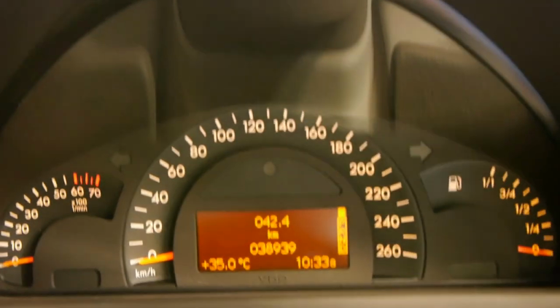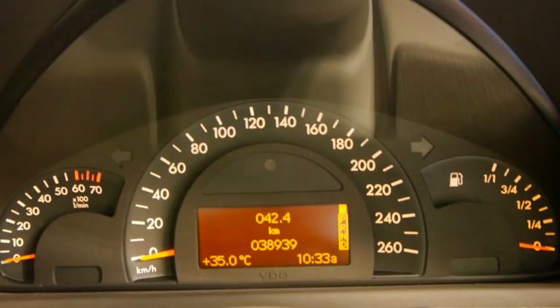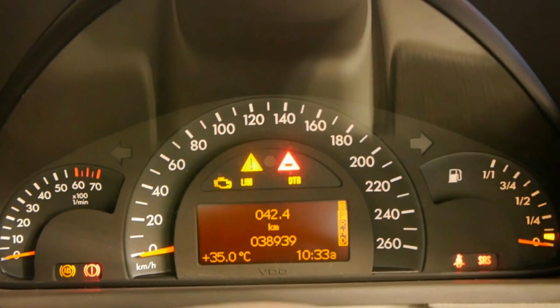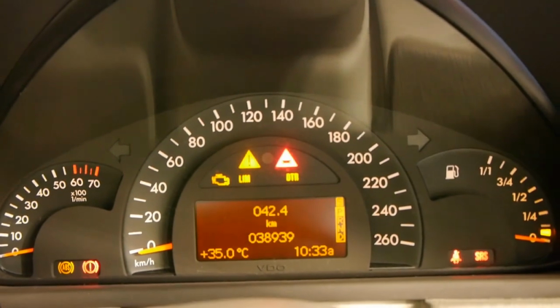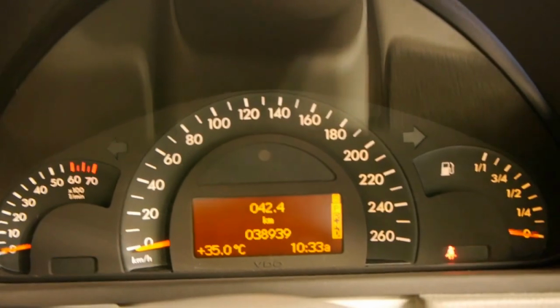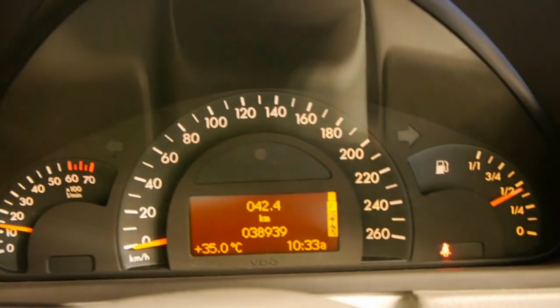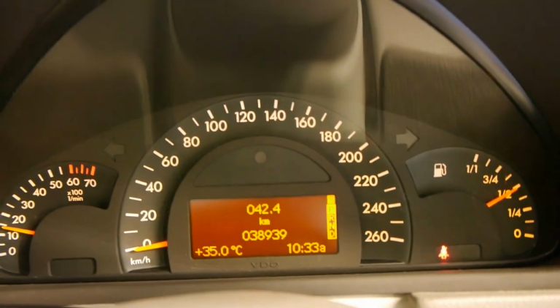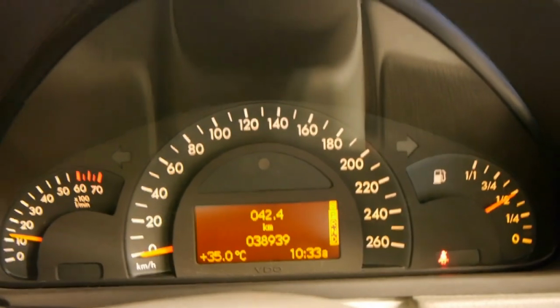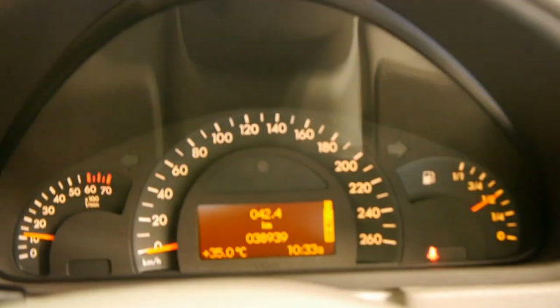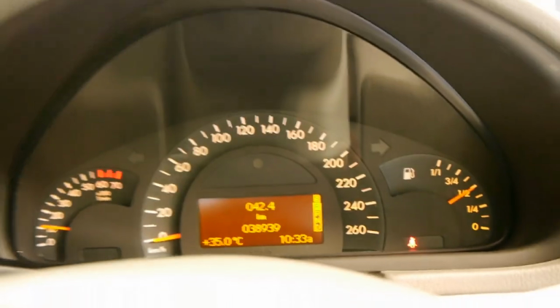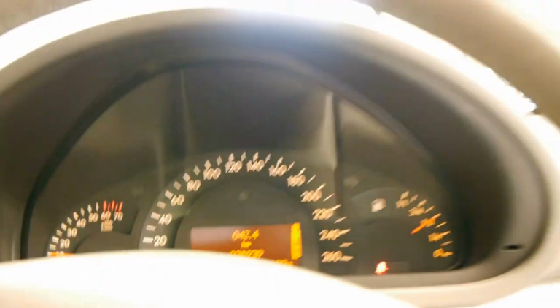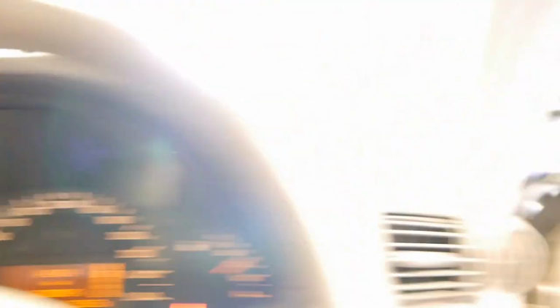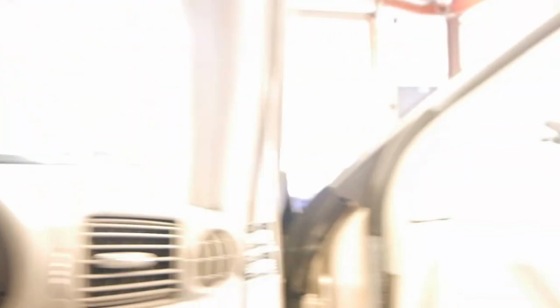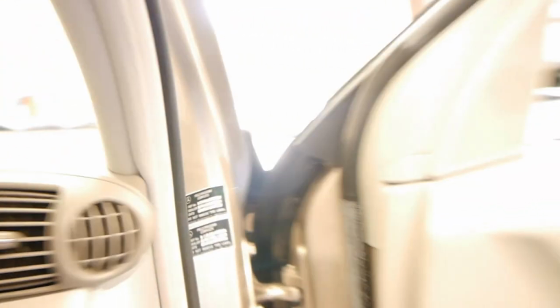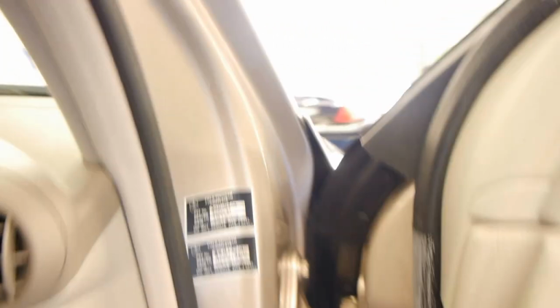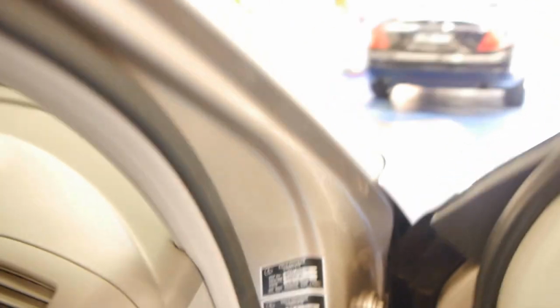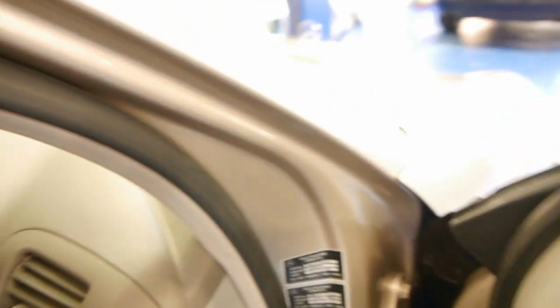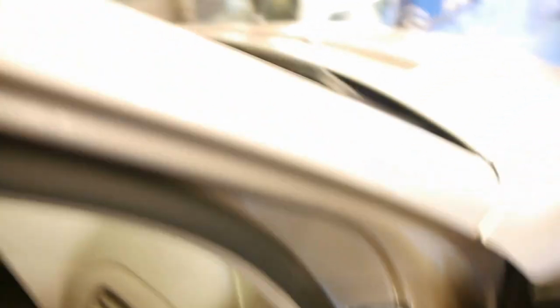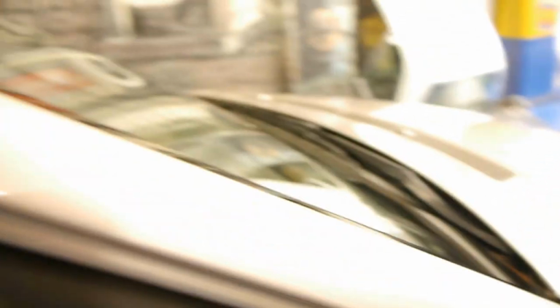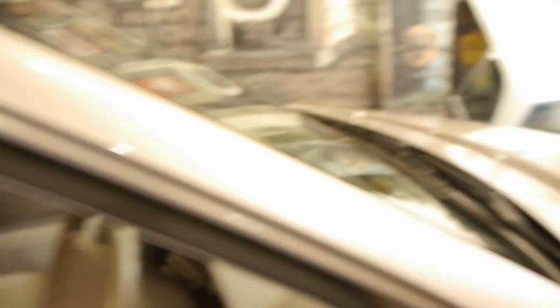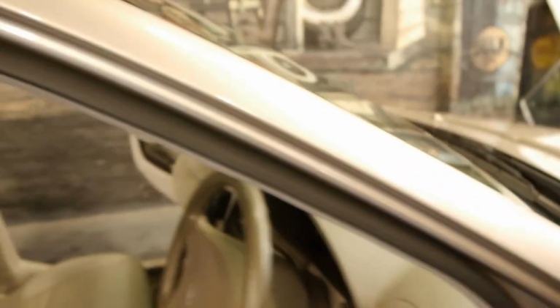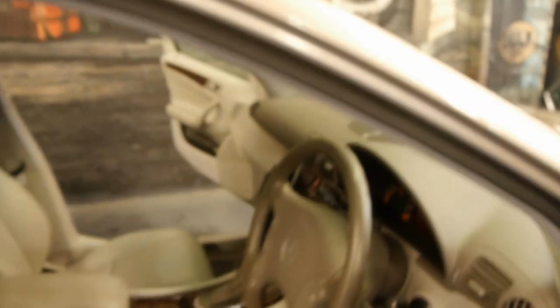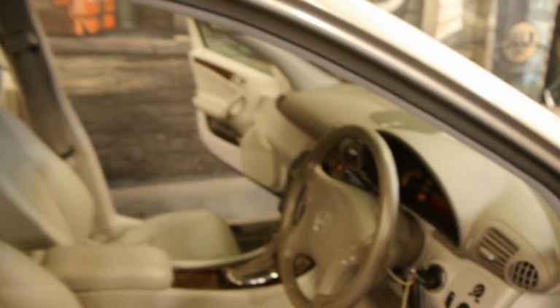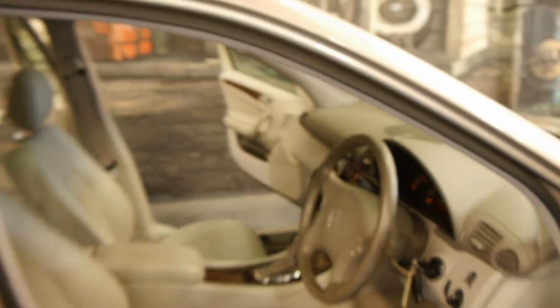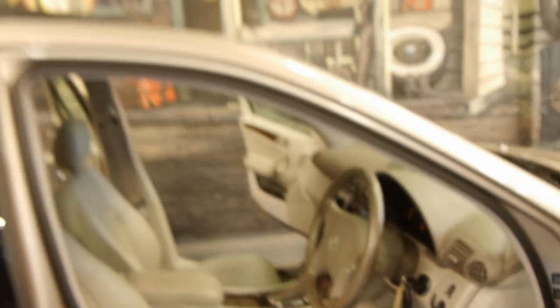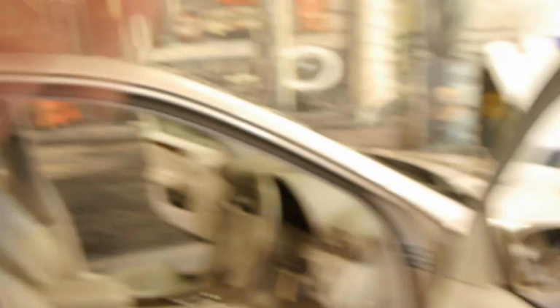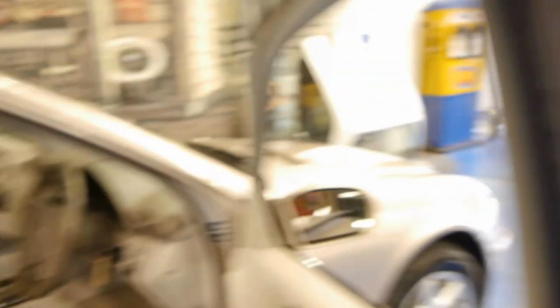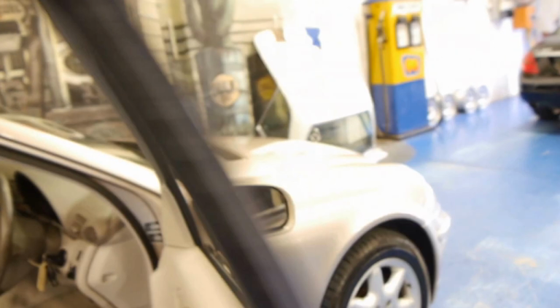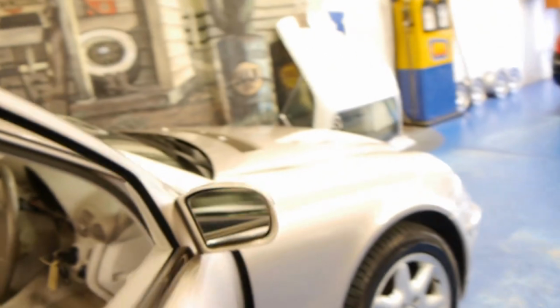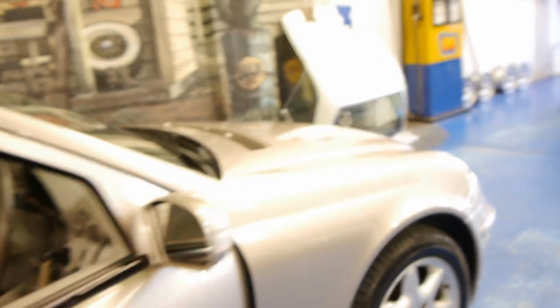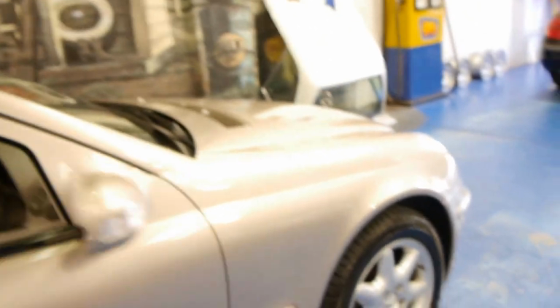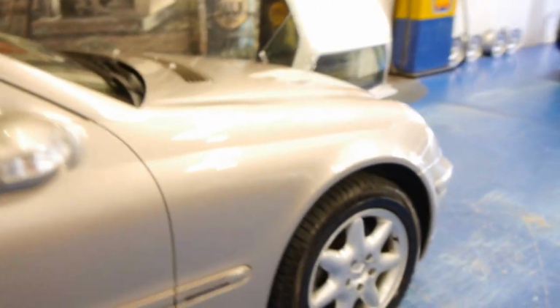Gotta start it up. Air conditioning's nice and cold. It's had a couple of recalls. Under the bonnet's very, very good. The sunroof works and the electric seats are partially electric.